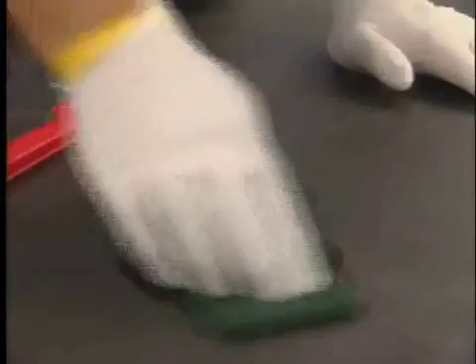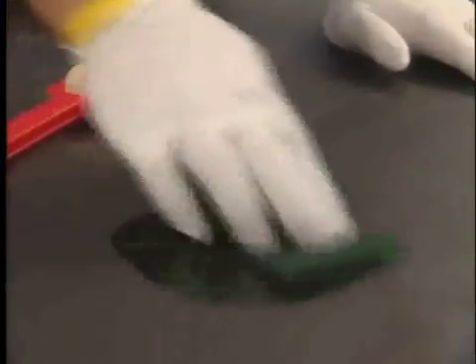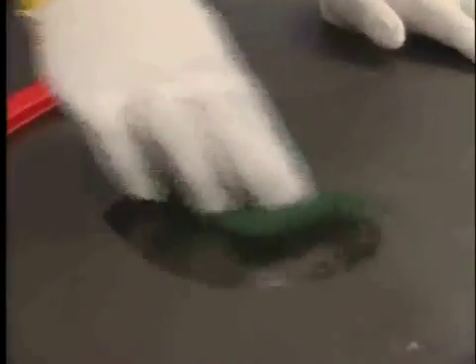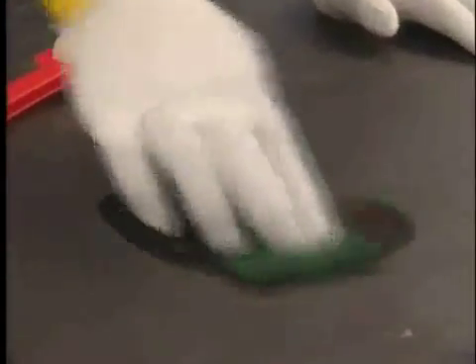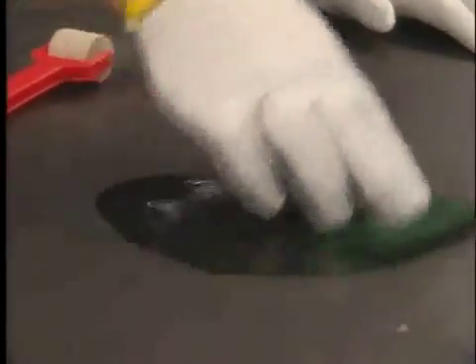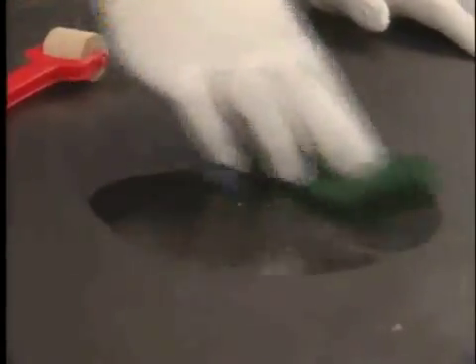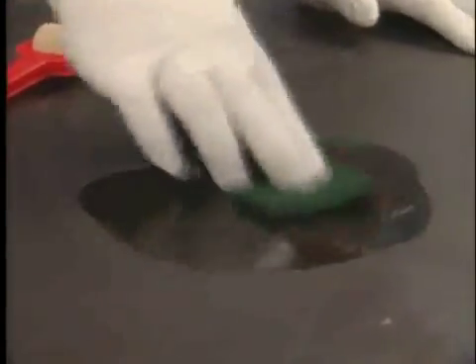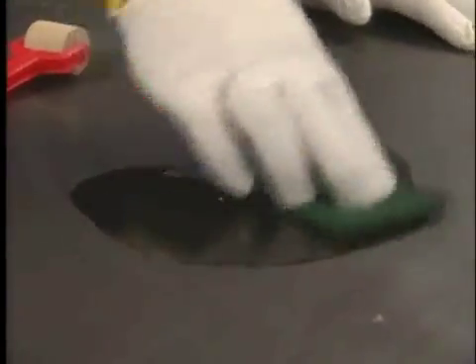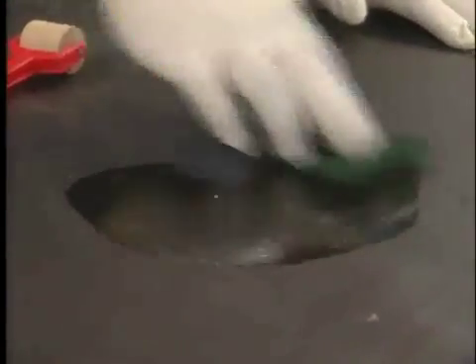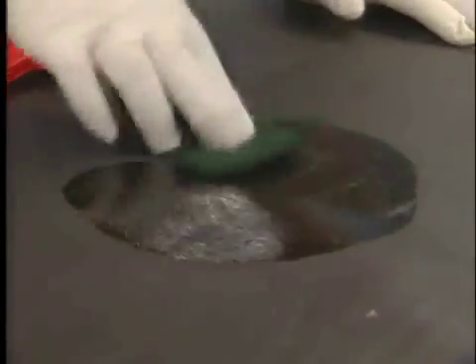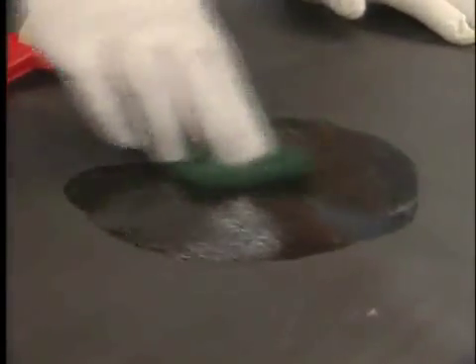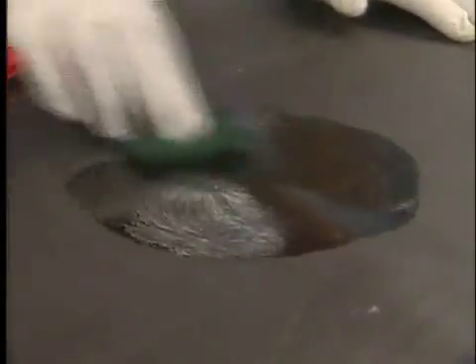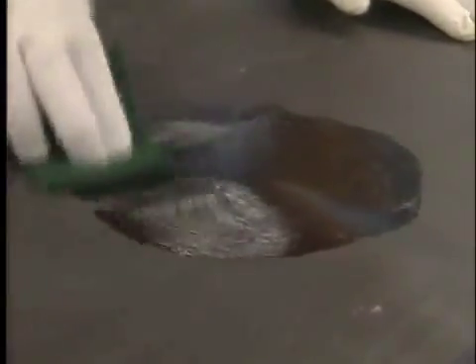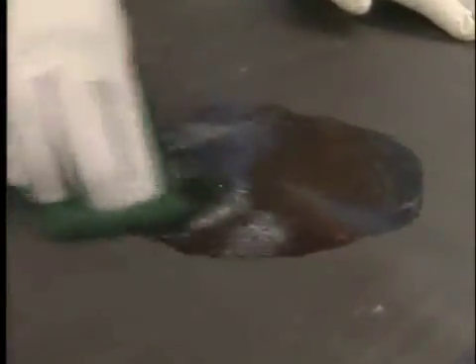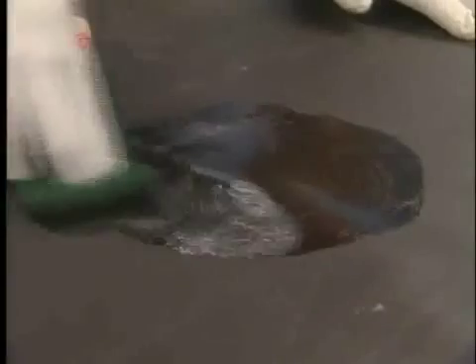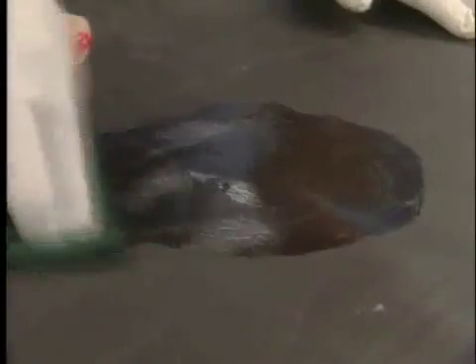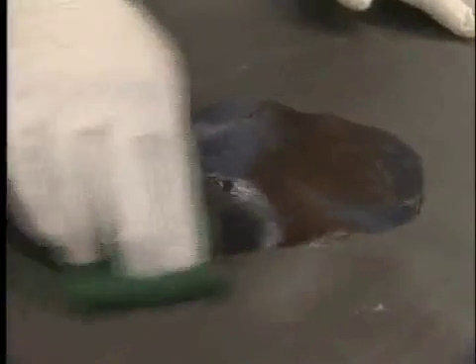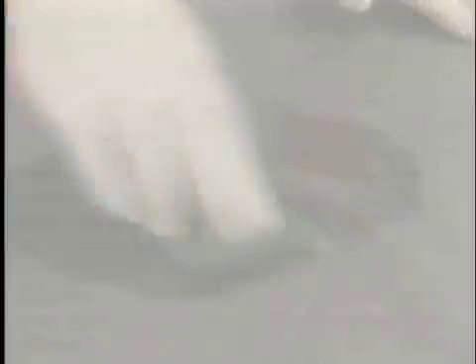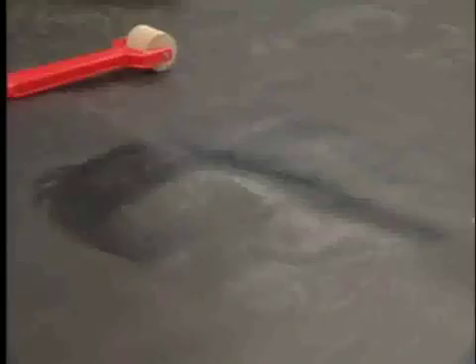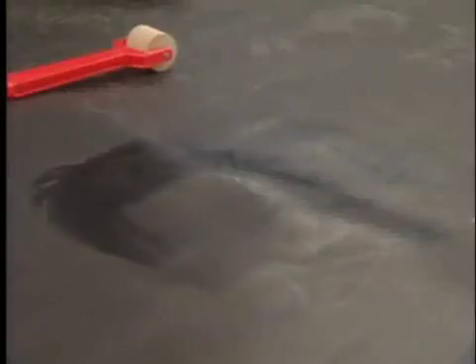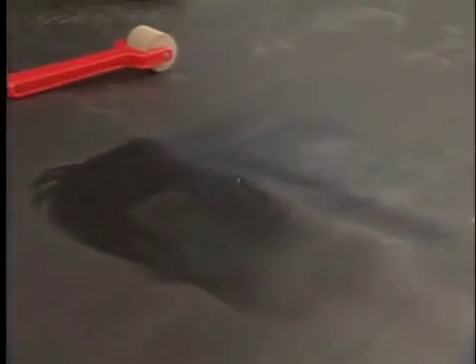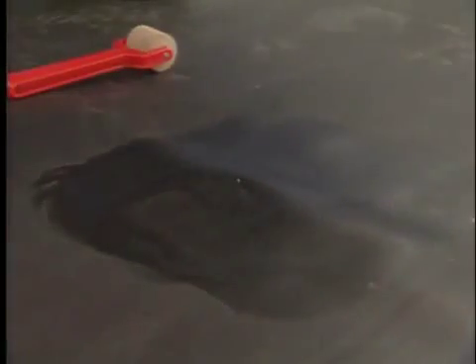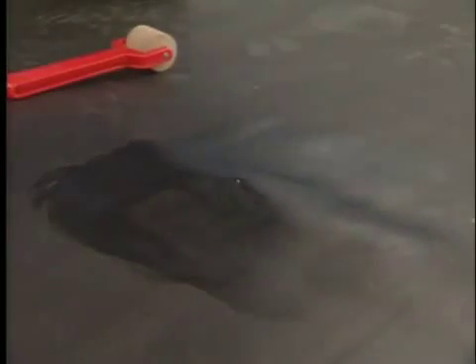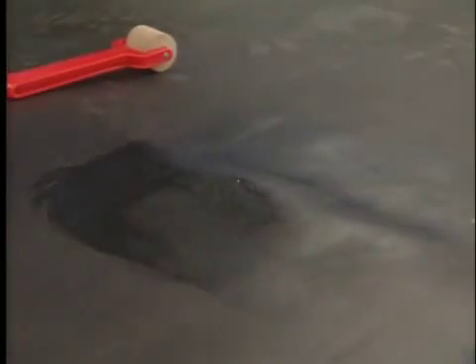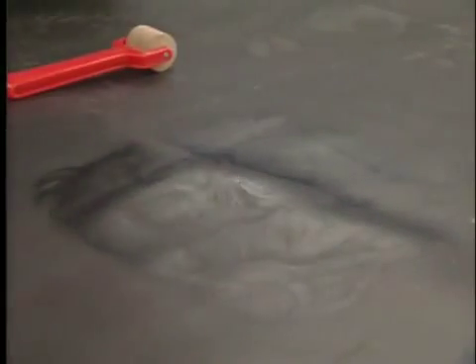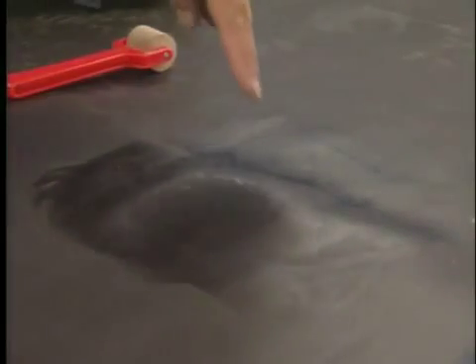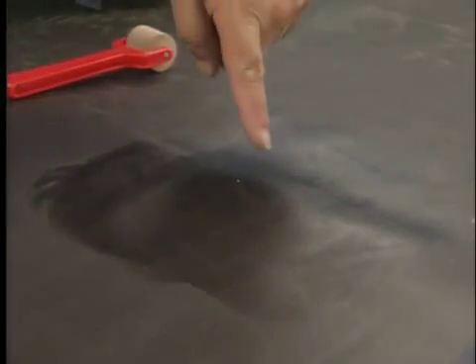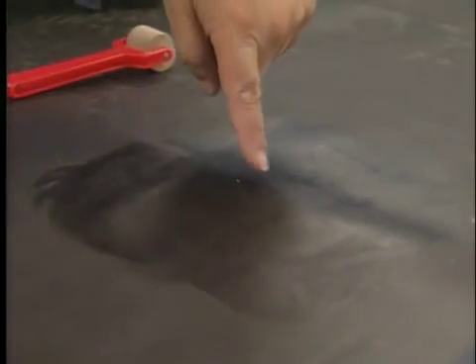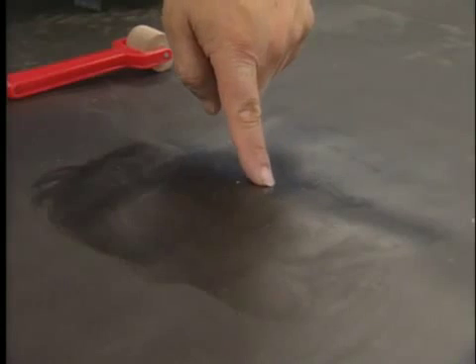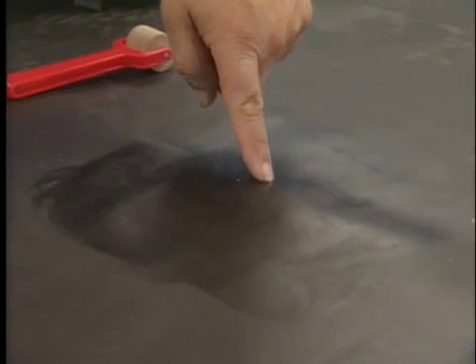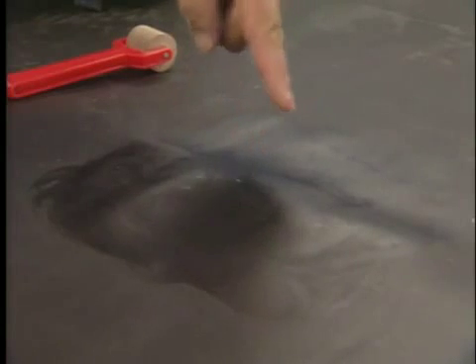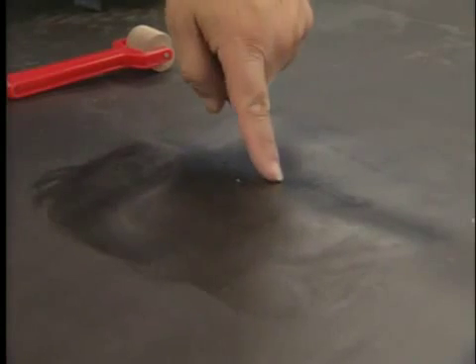With a patch test, test the primer flash off by touching the primed area with your finger and pushing forward at an angle. The primer should not string as your finger is moved up and away.